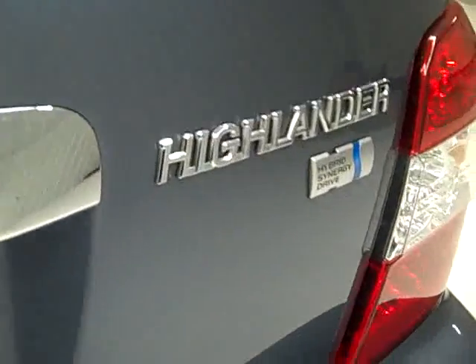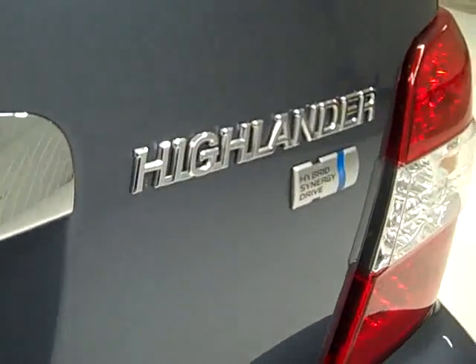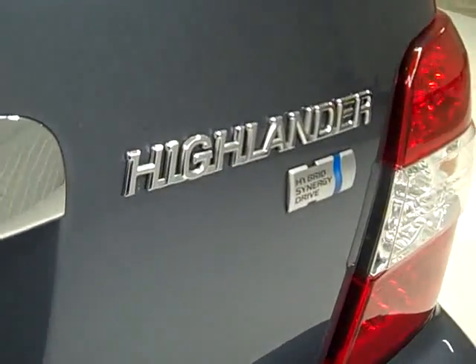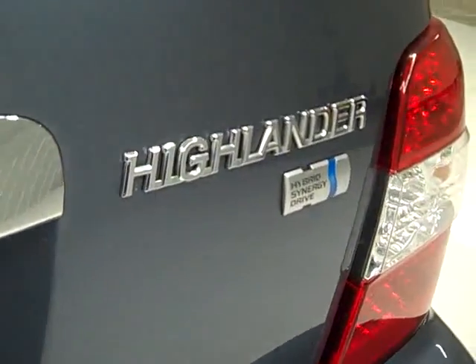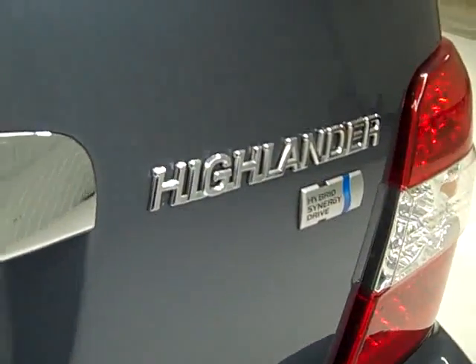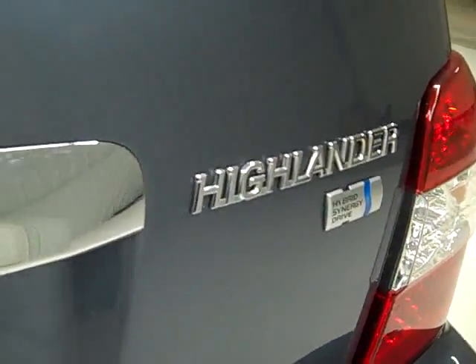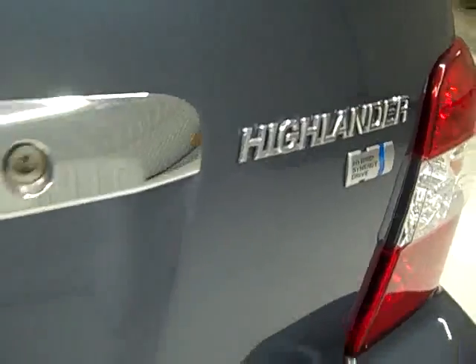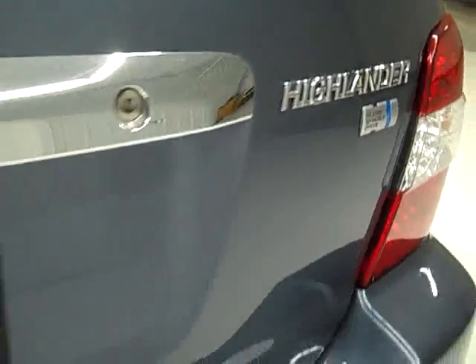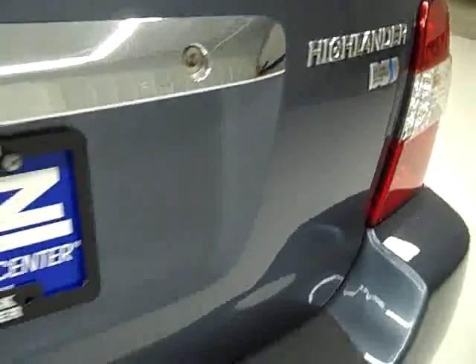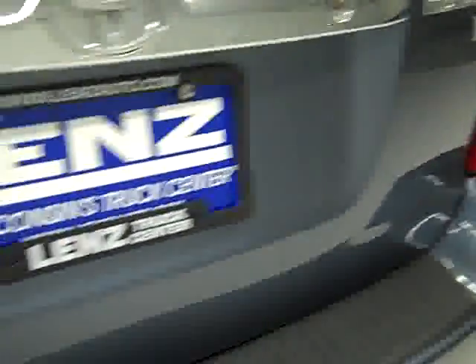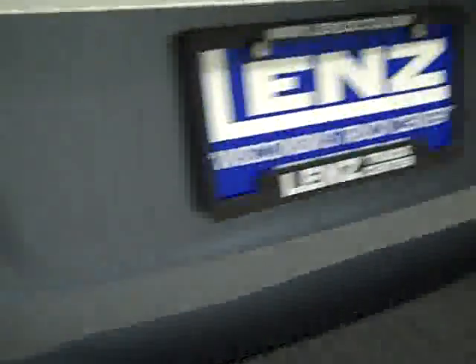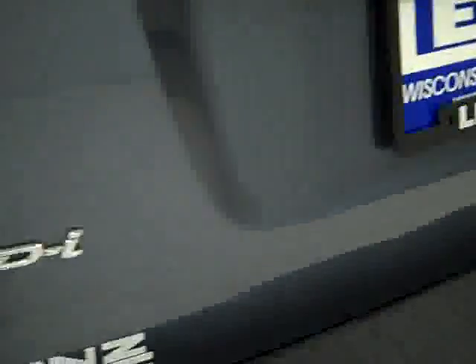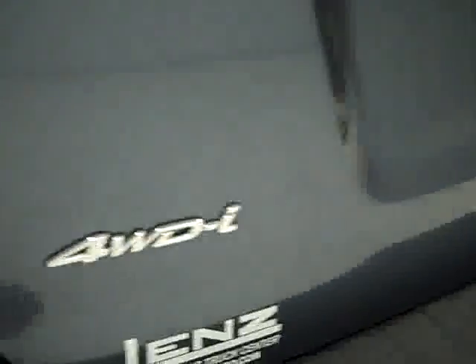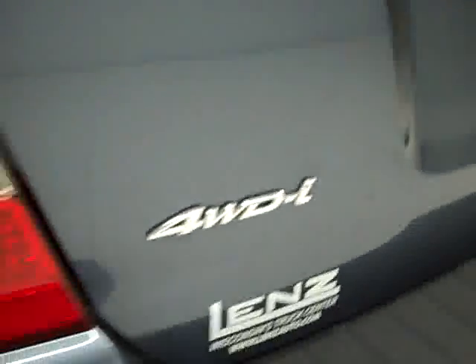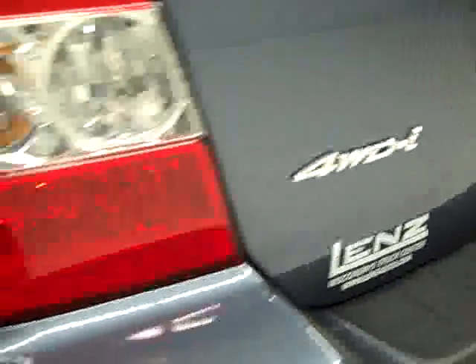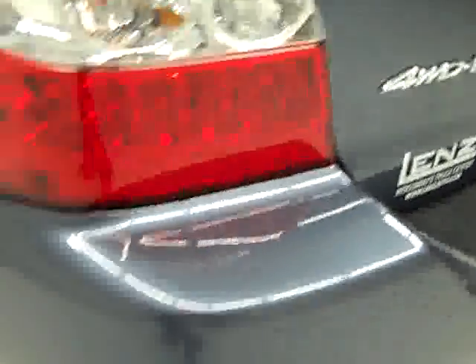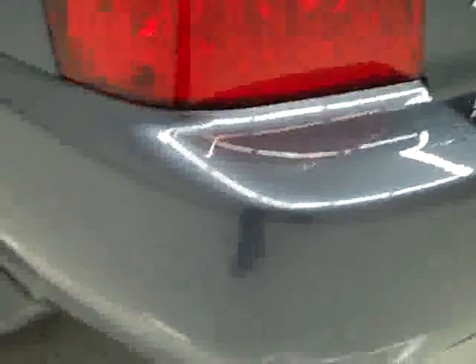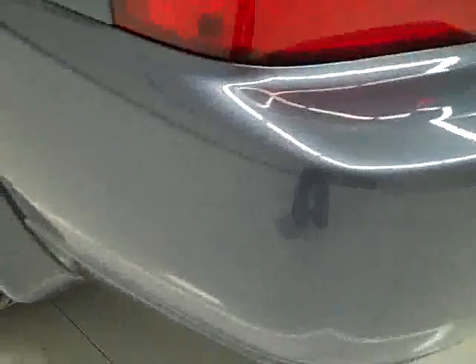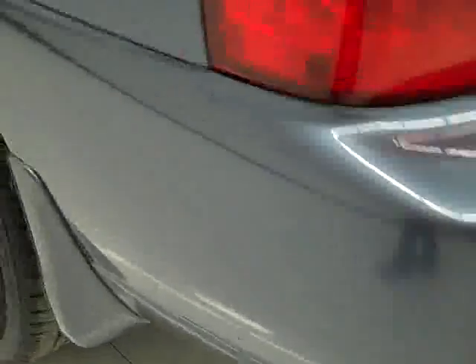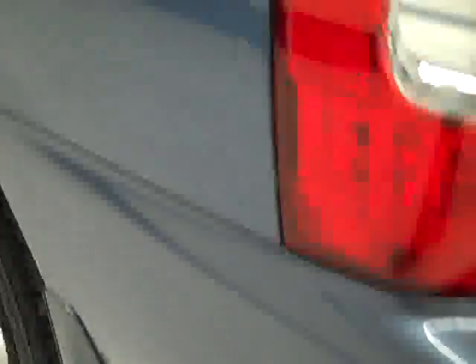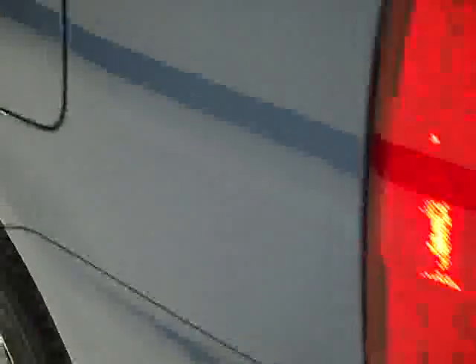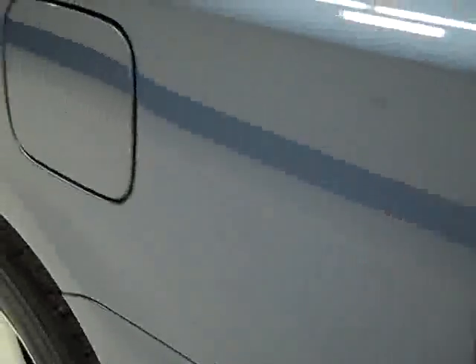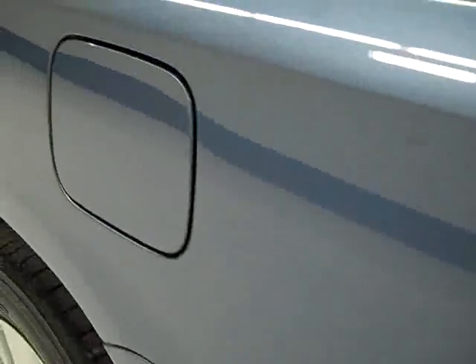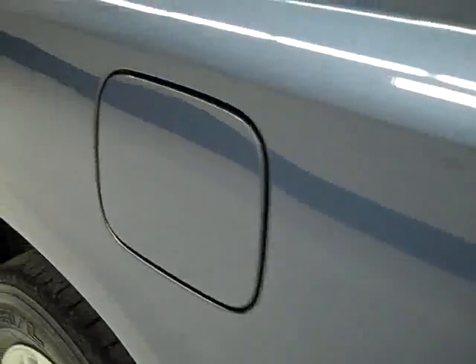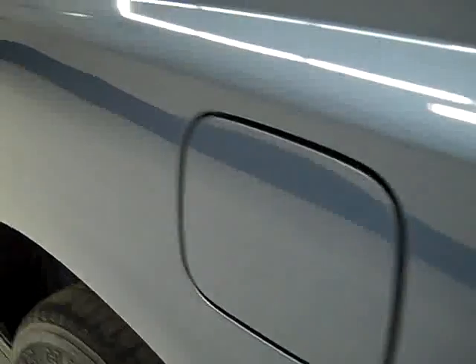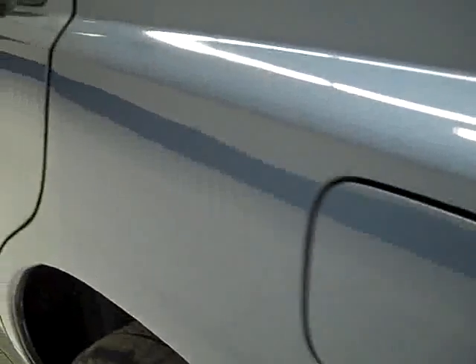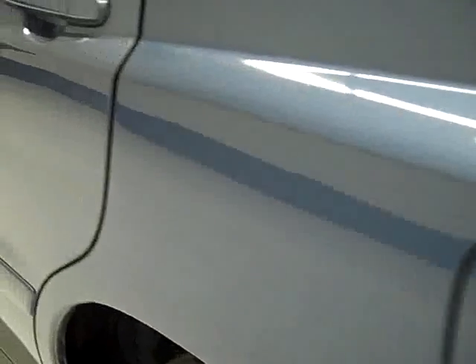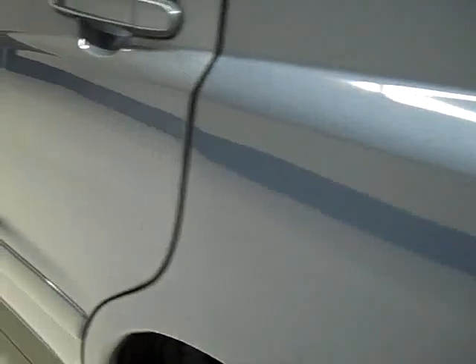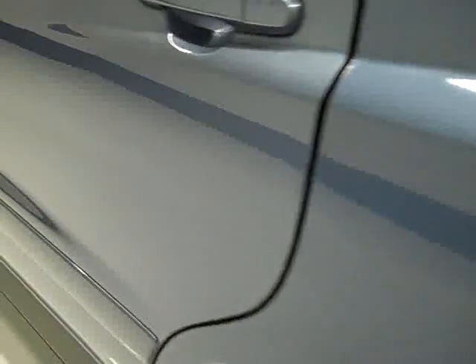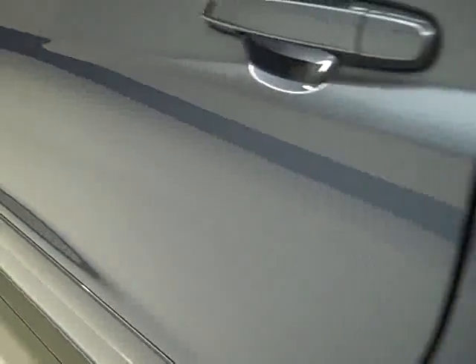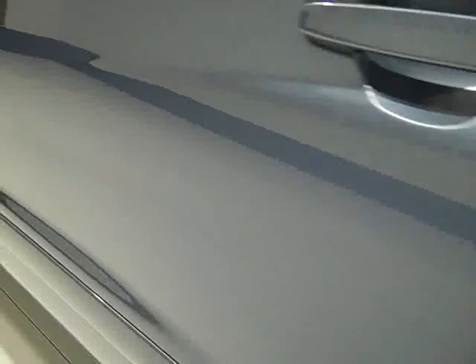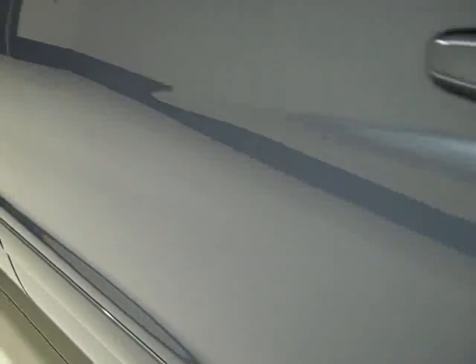Highlander with Synergy Drive. Four wheel drive. Down this side the vehicle is just as clean as the other side.